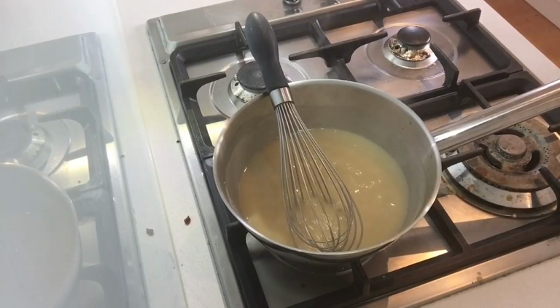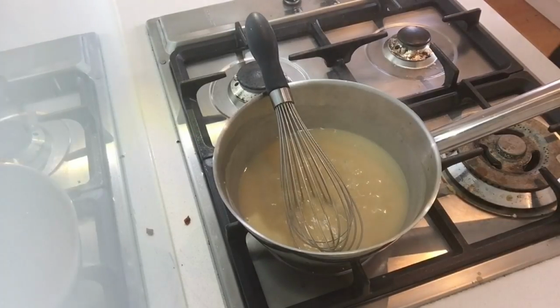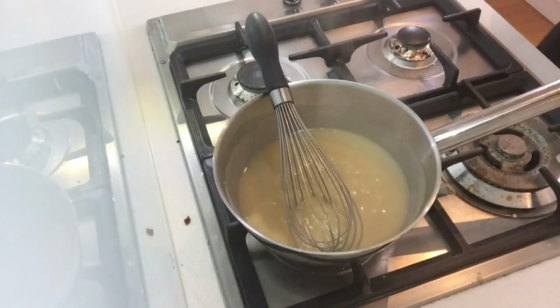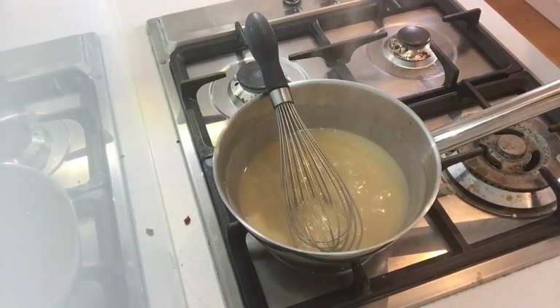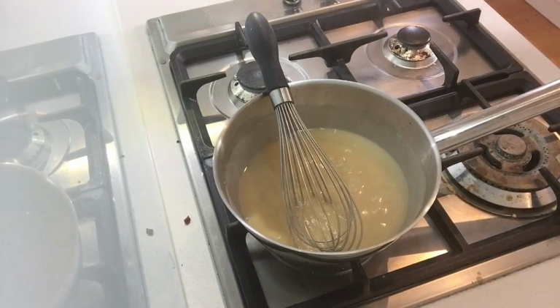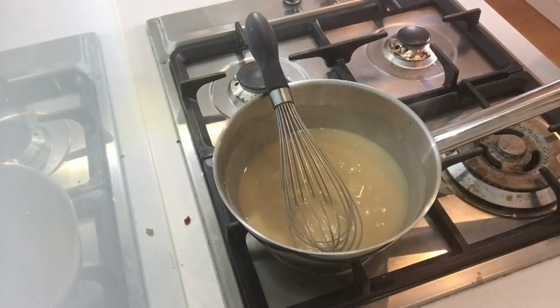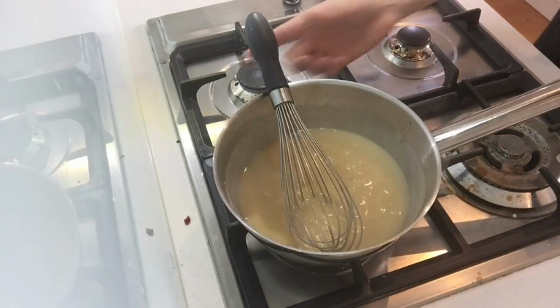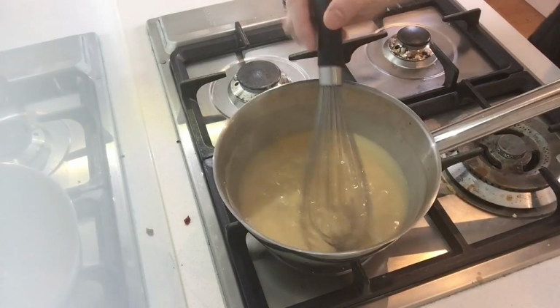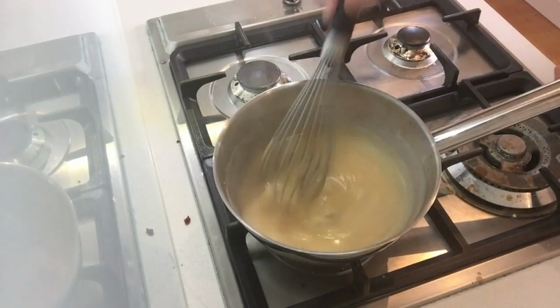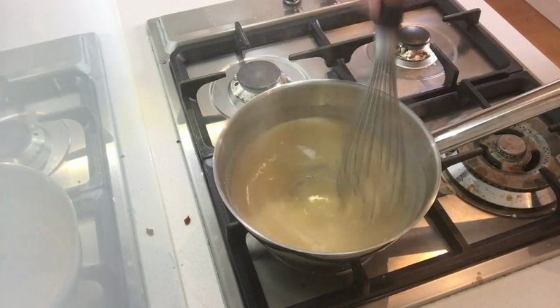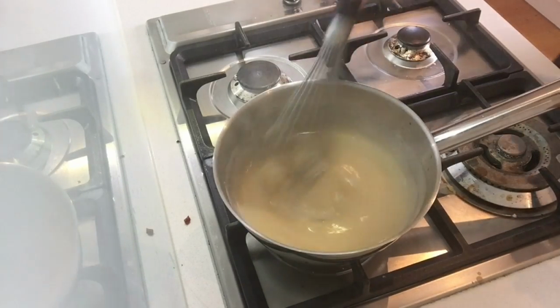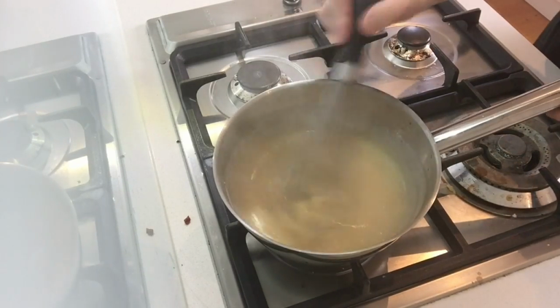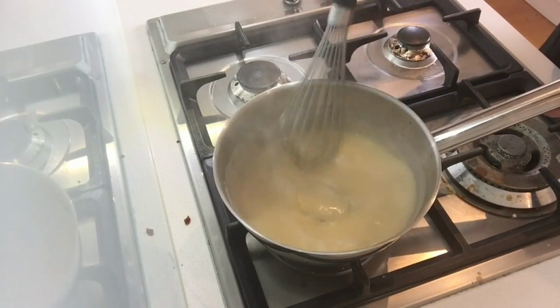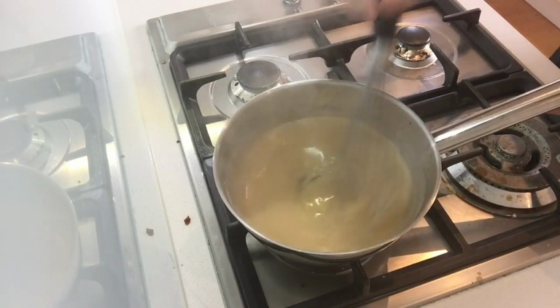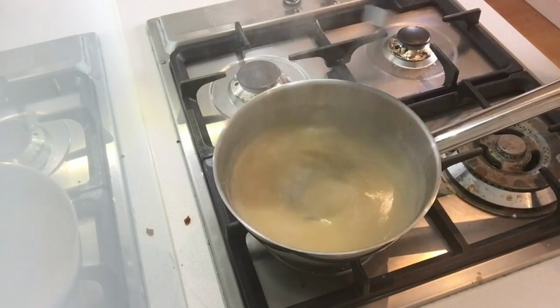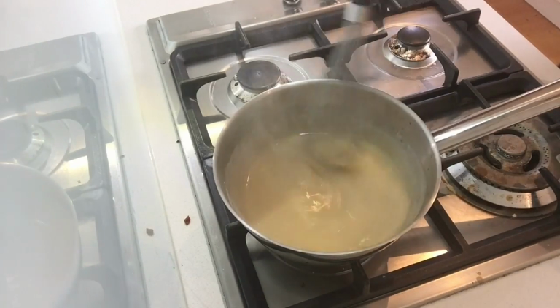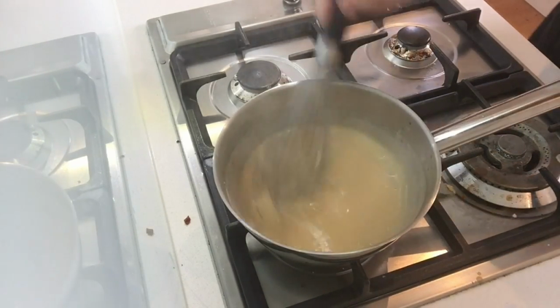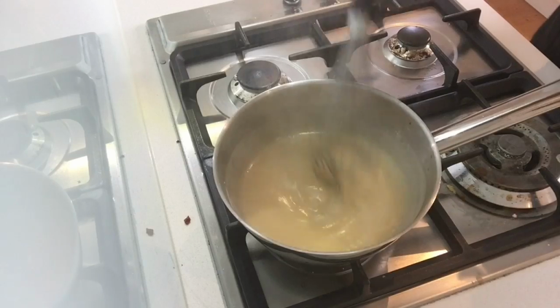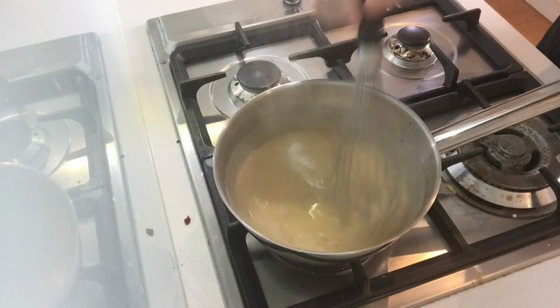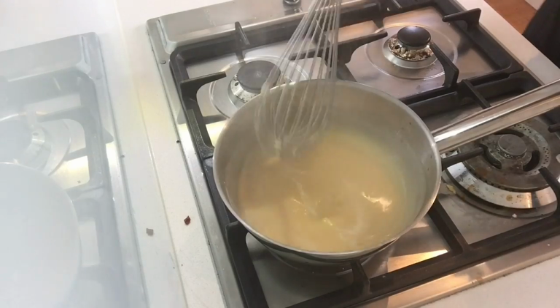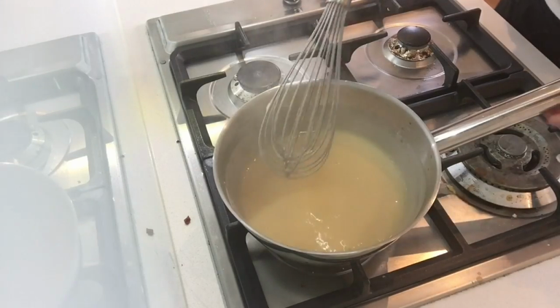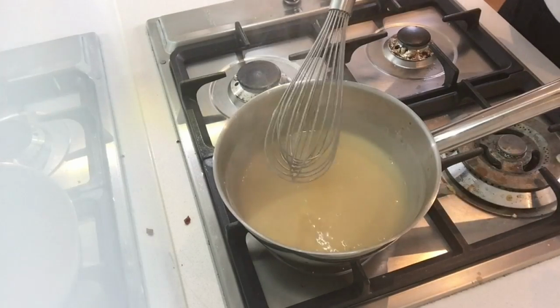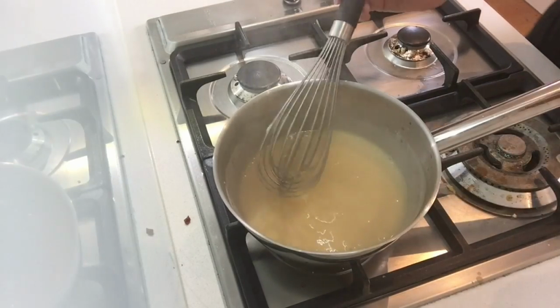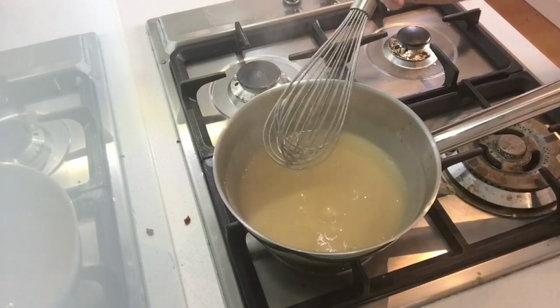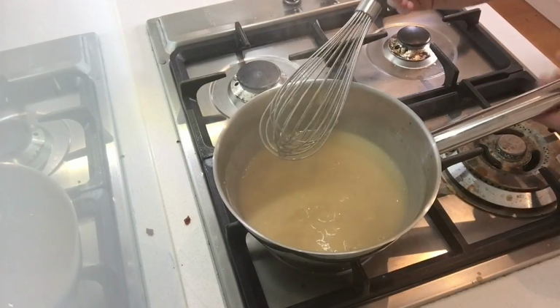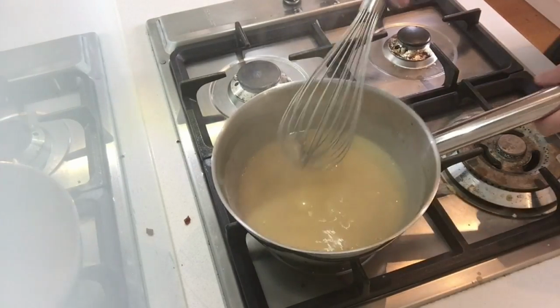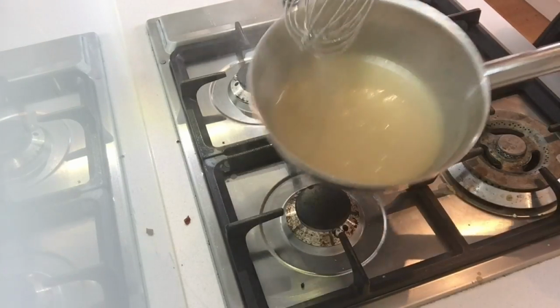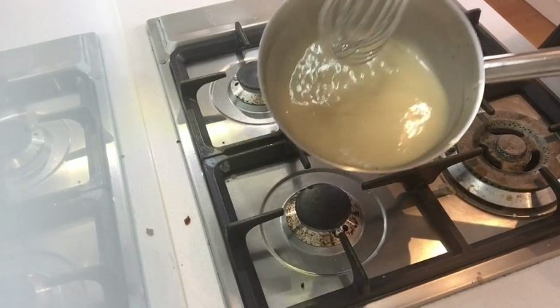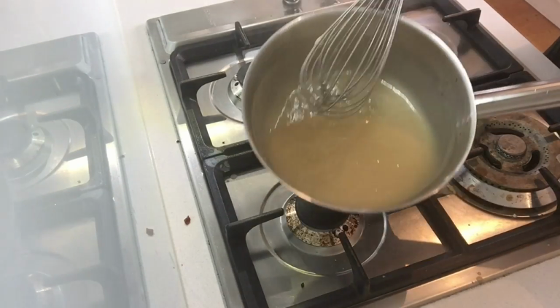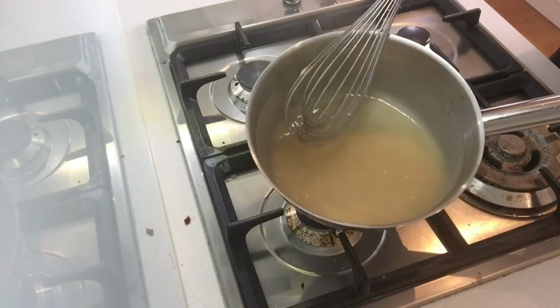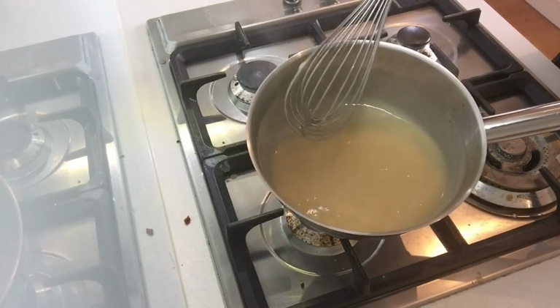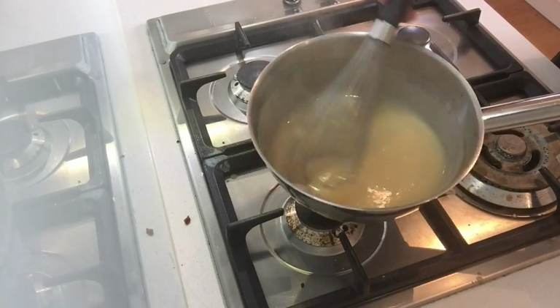The 15 minutes have passed and we're back with our velouté sauce, which has reduced a little bit and is ready. This is basically it — this is a basic velouté sauce.